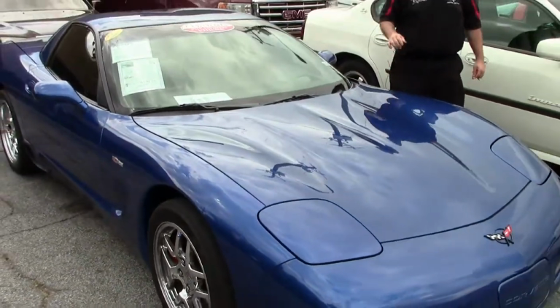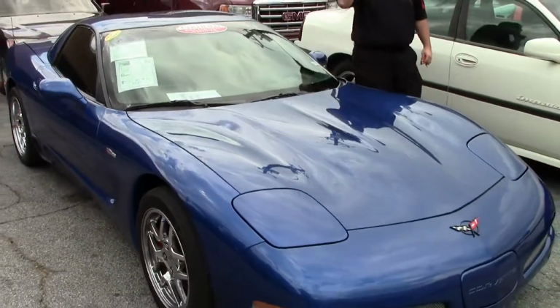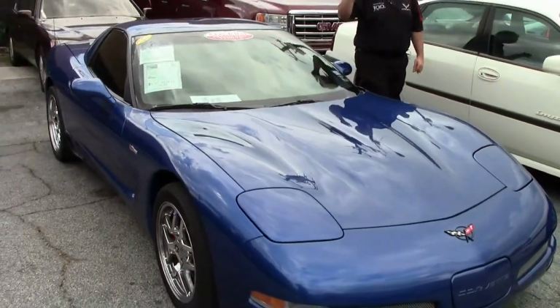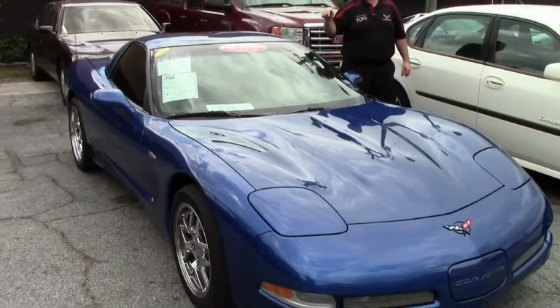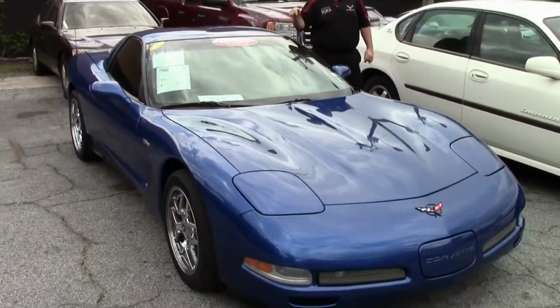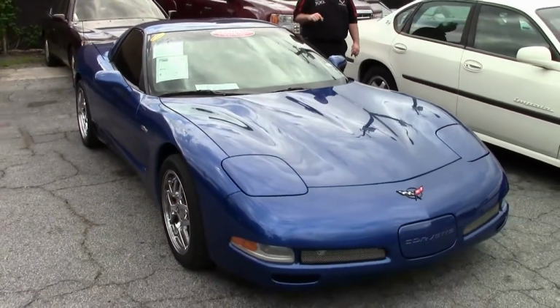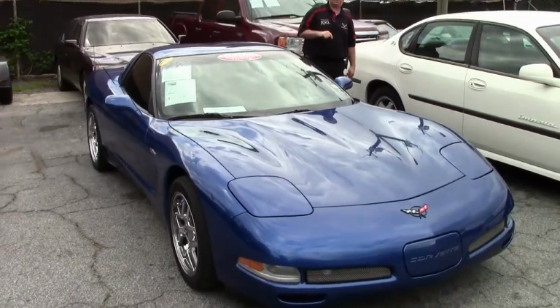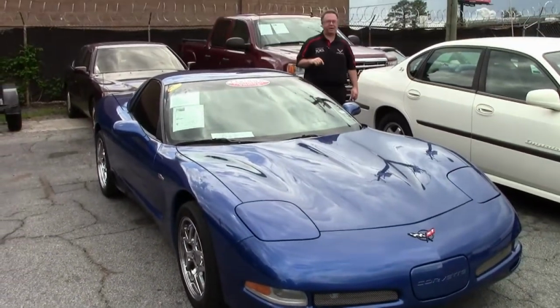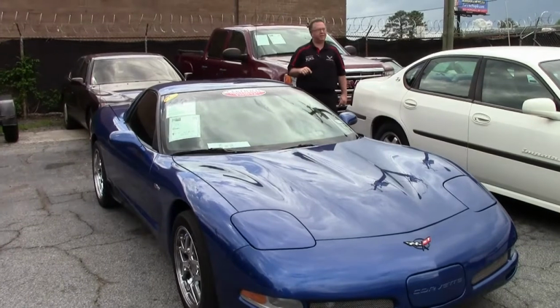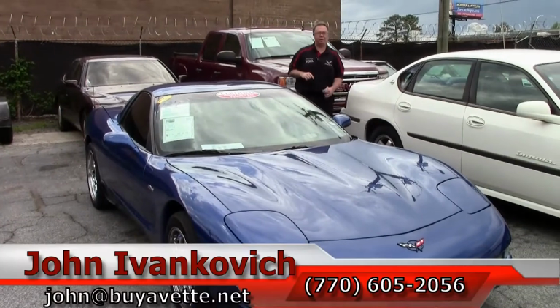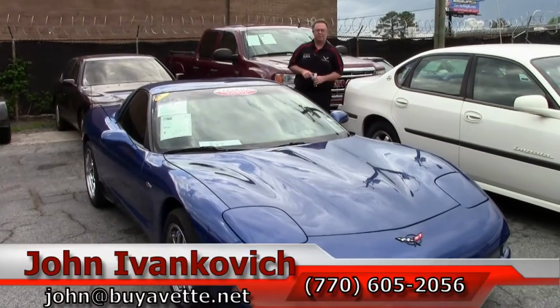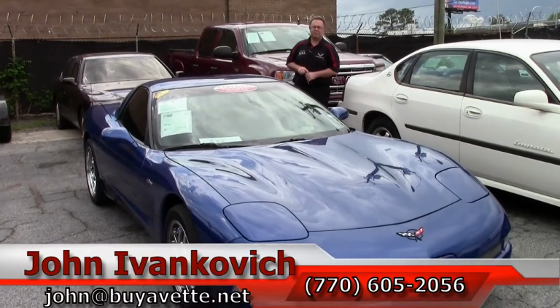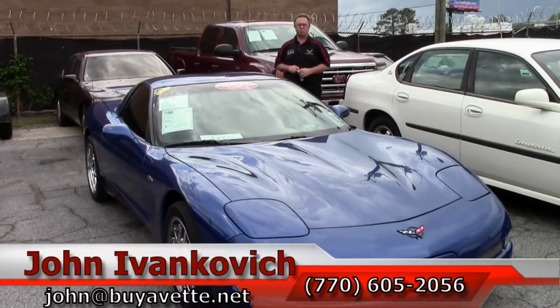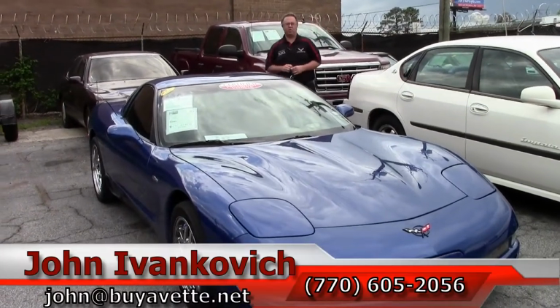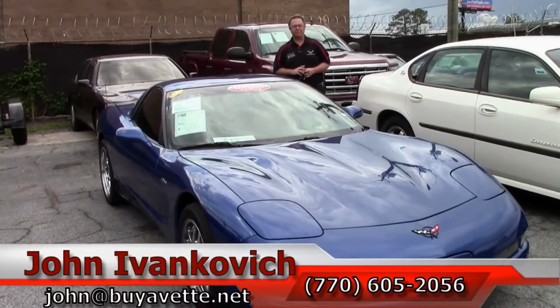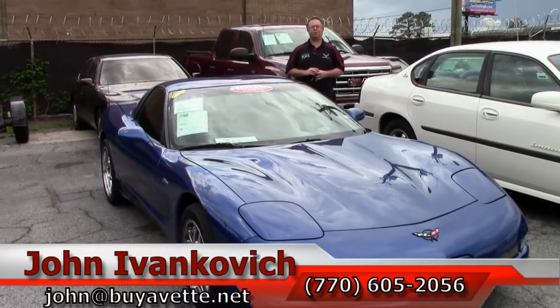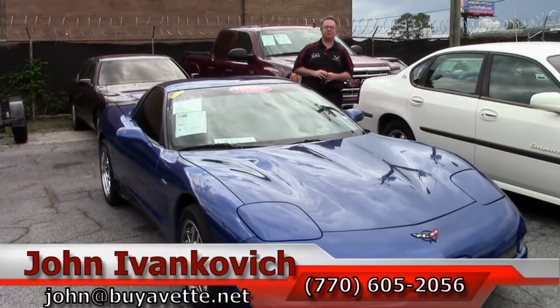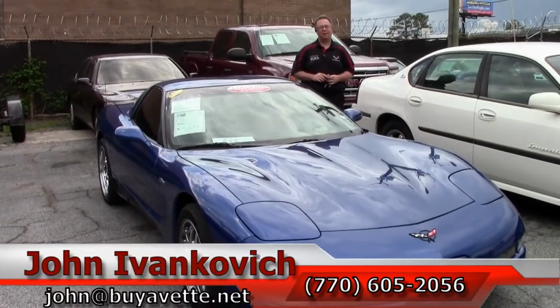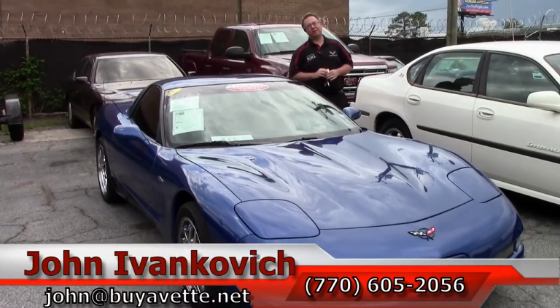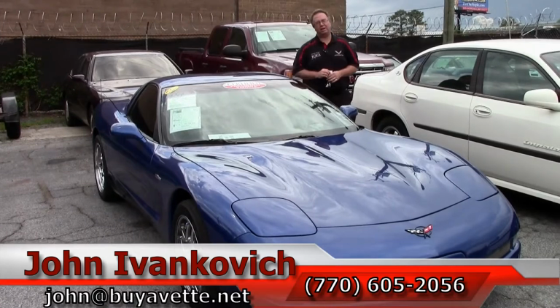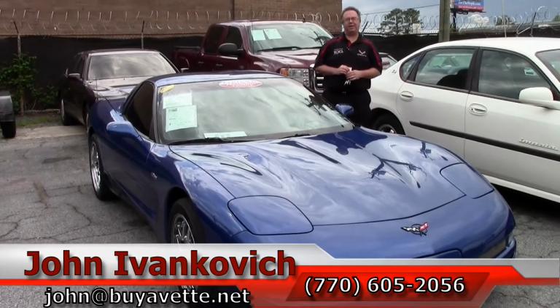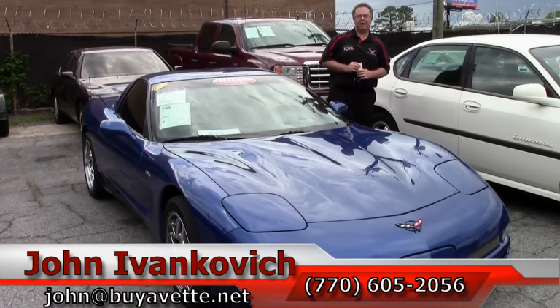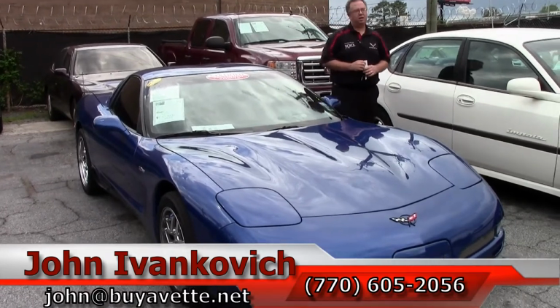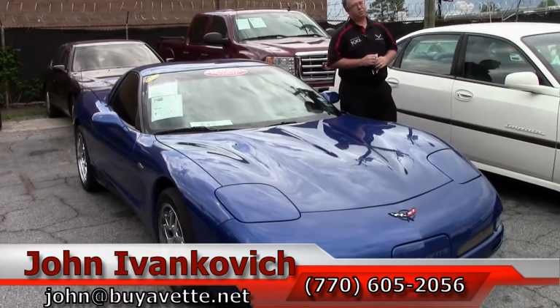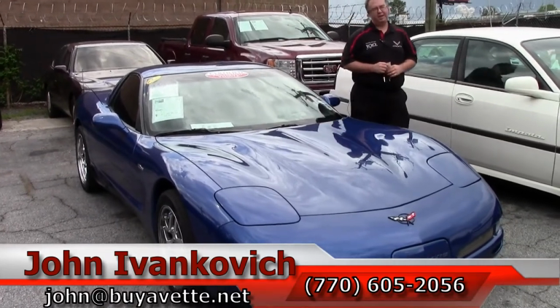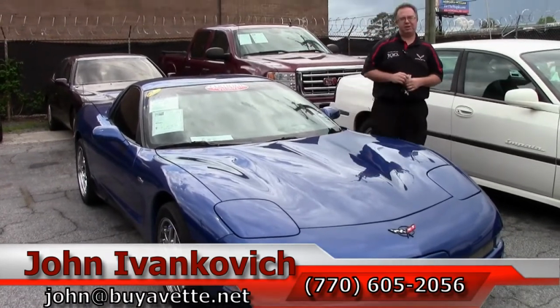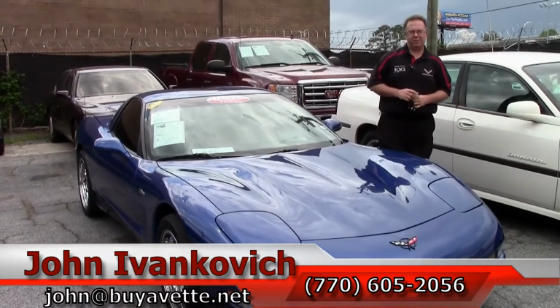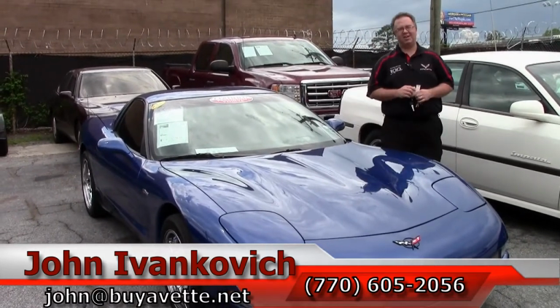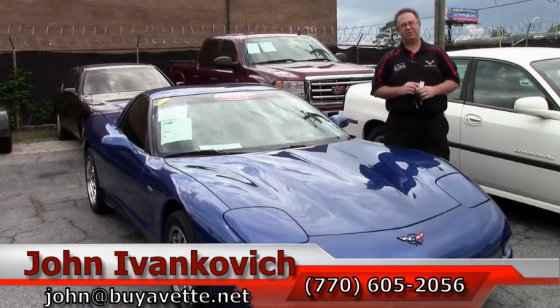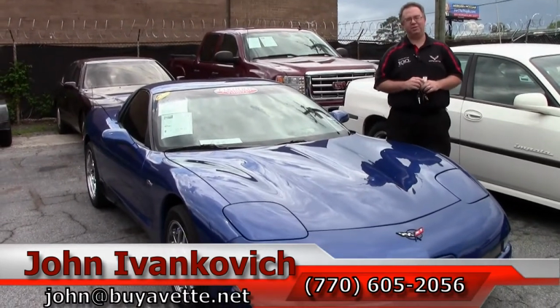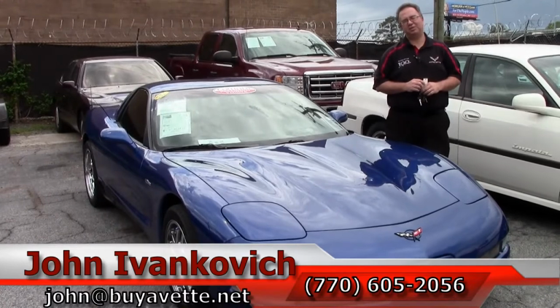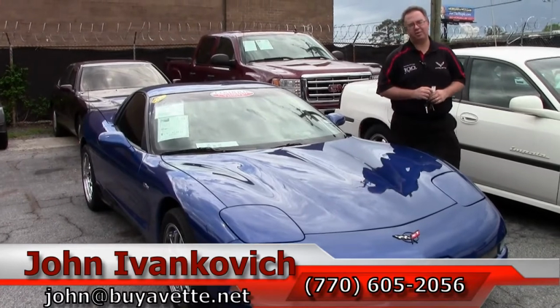If you'd like to know more about this Z06 or any of the Z06s I carry in stock, give me a call at 770-605-2056 or email john@buyavette.net. Subscribe to the YouTube channel — you get to see all the new stuff first. We'll see you out on the road.